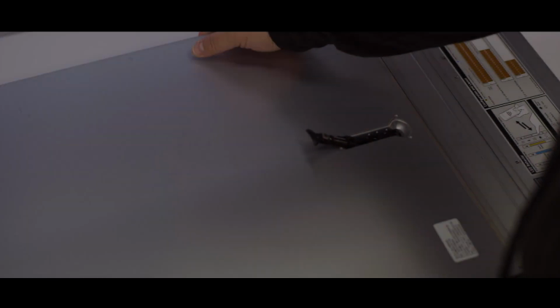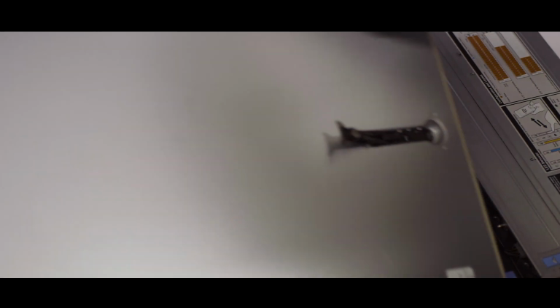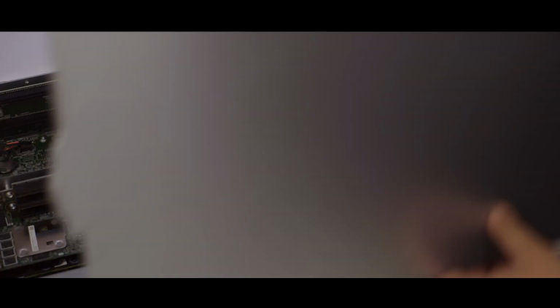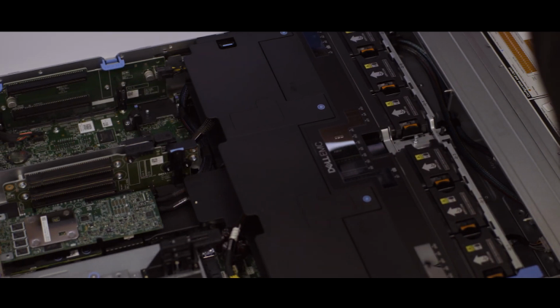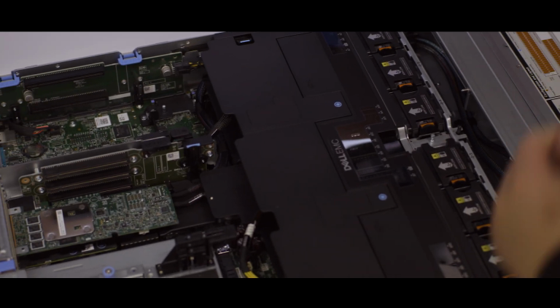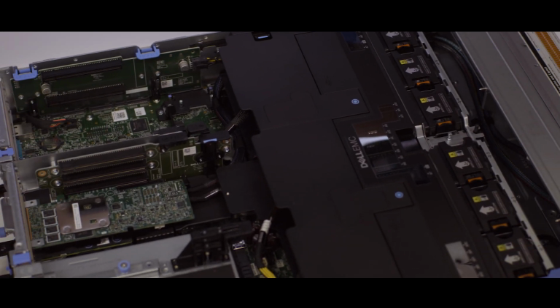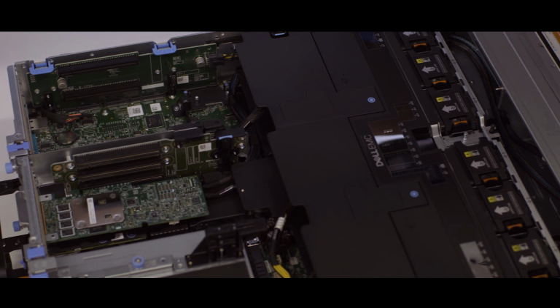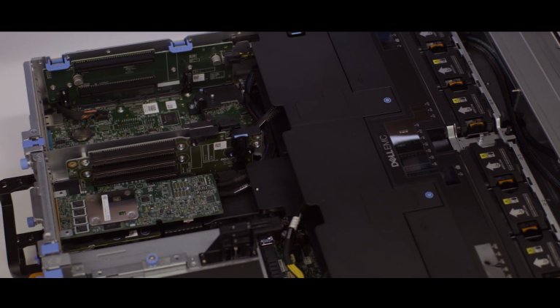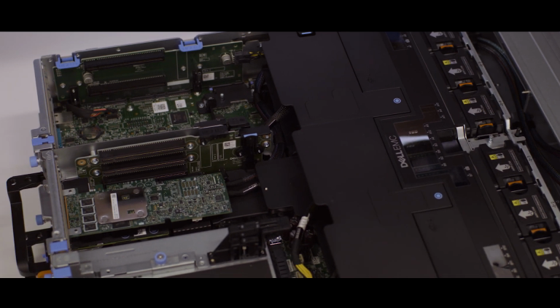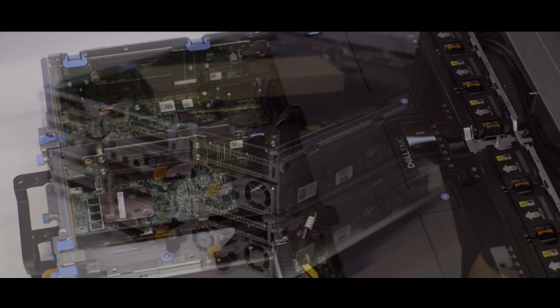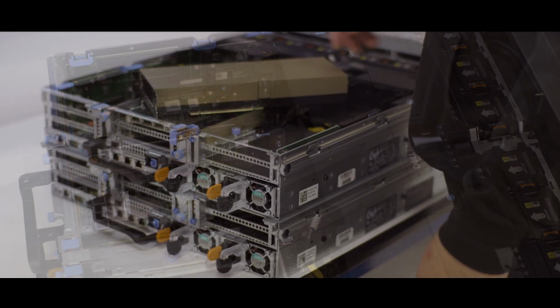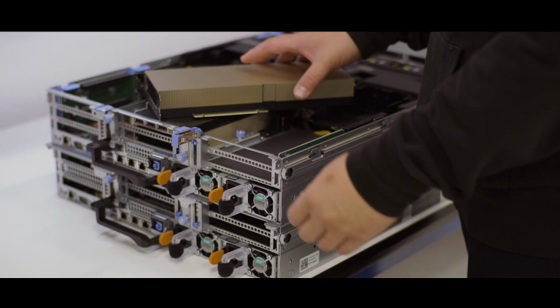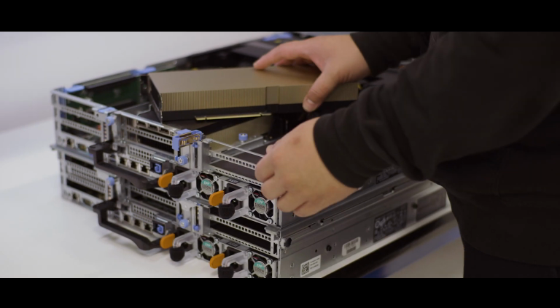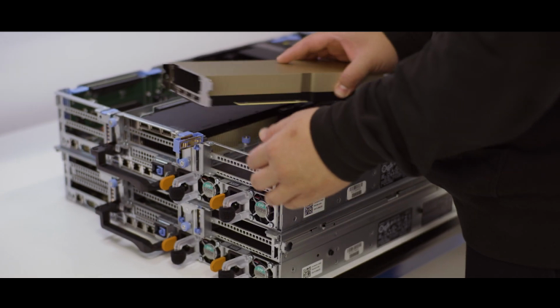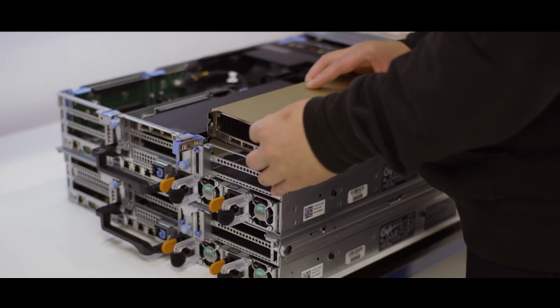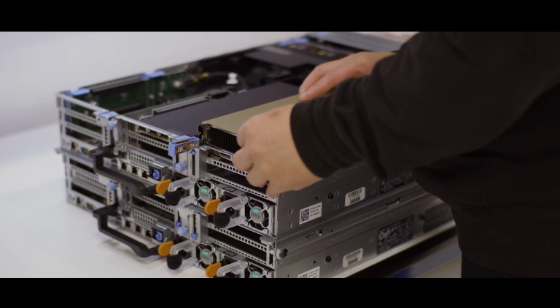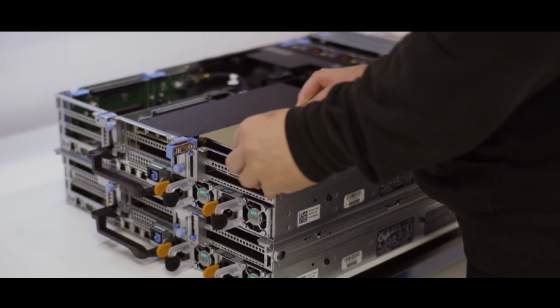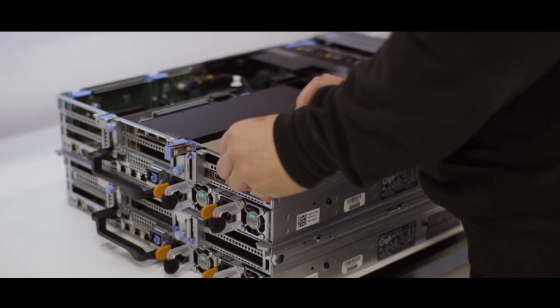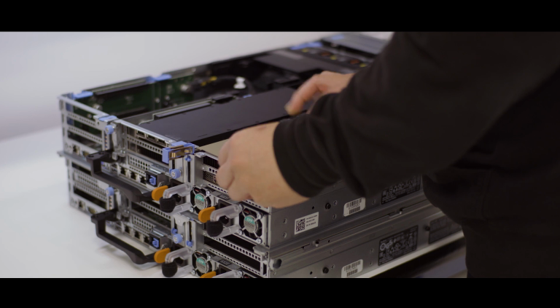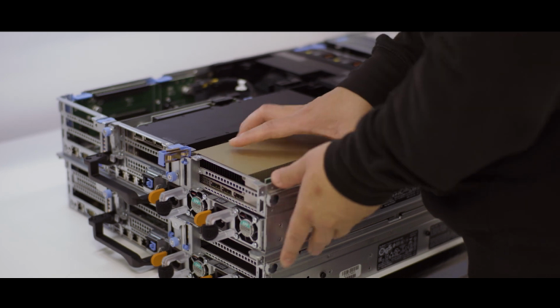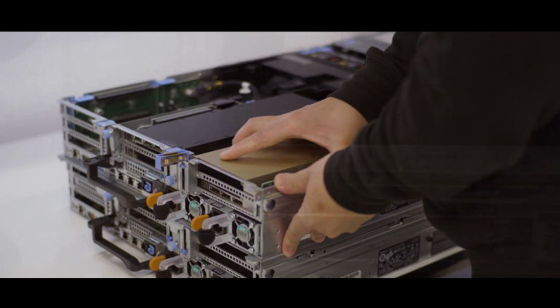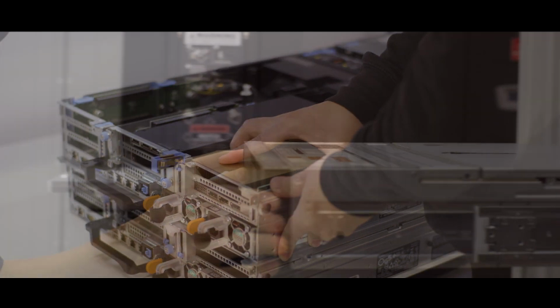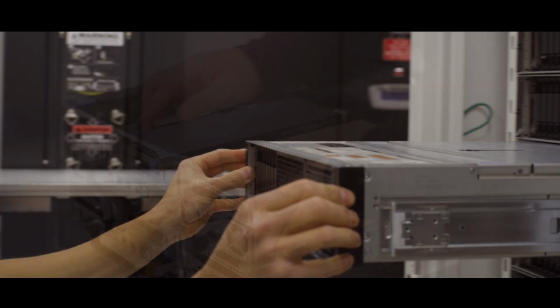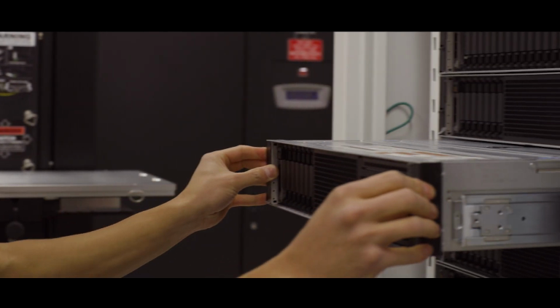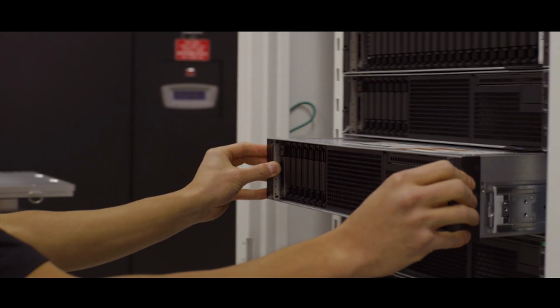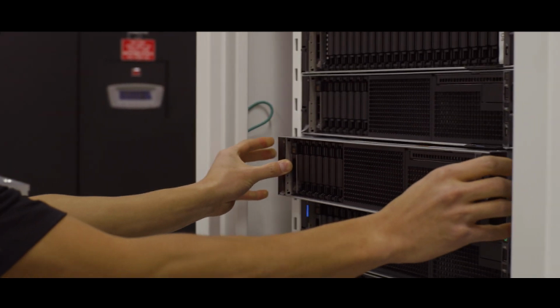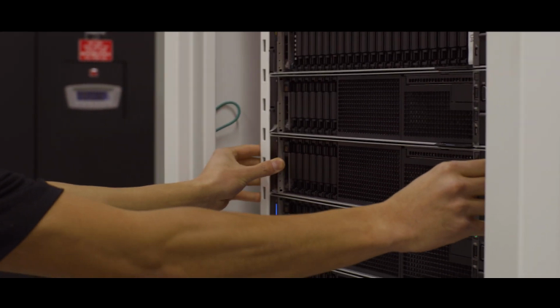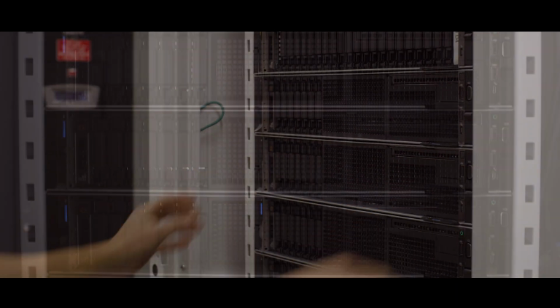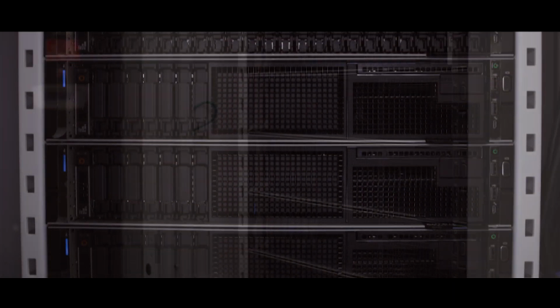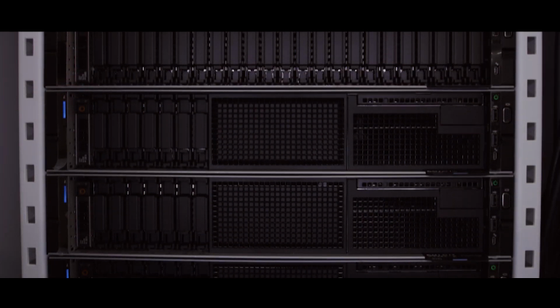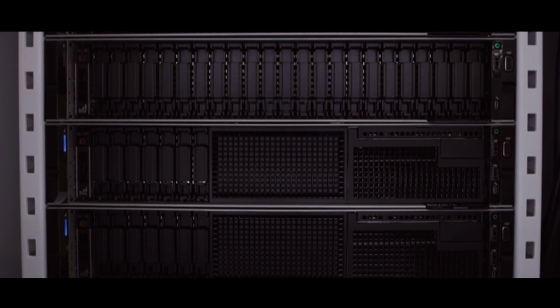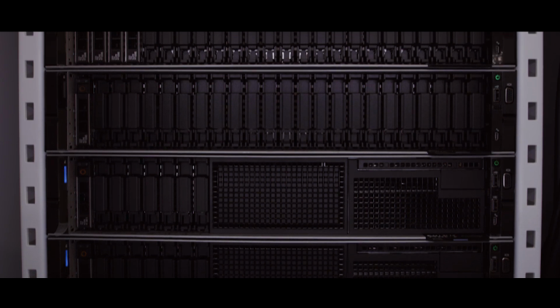First, NVIDIA-certified systems are installed at the retail stores. The high-performance servers accelerate Eversene's applications on a secure and scalable infrastructure. Once the servers are installed, it's time to deploy the application.